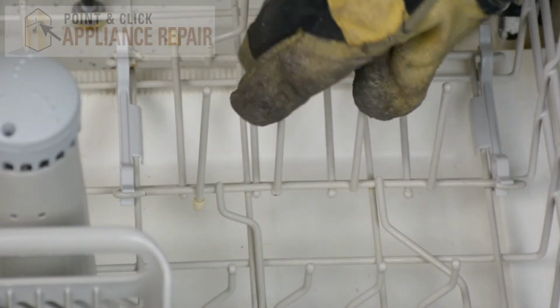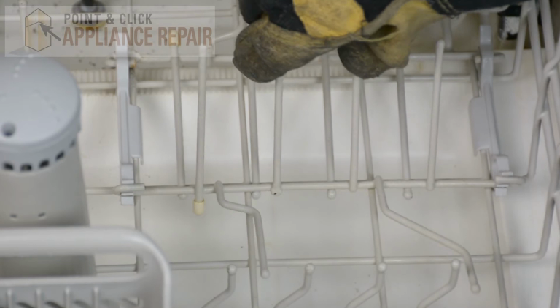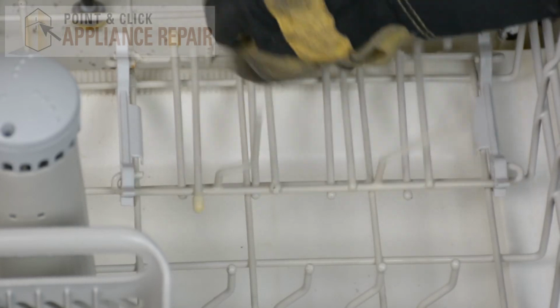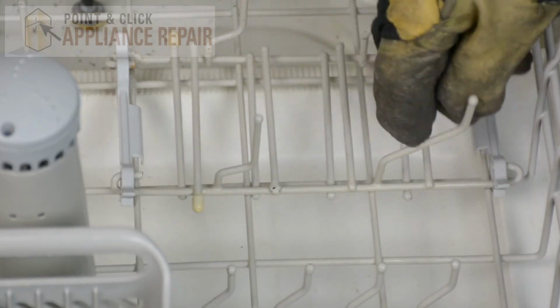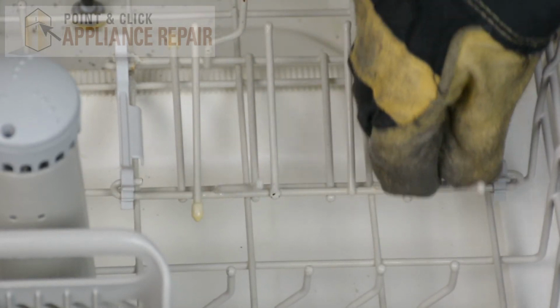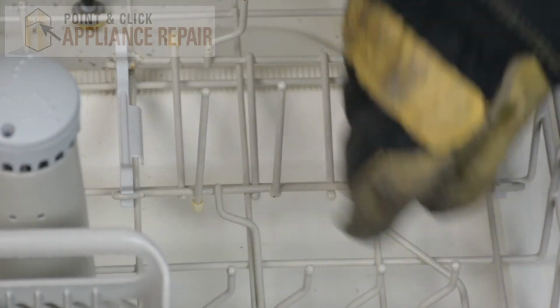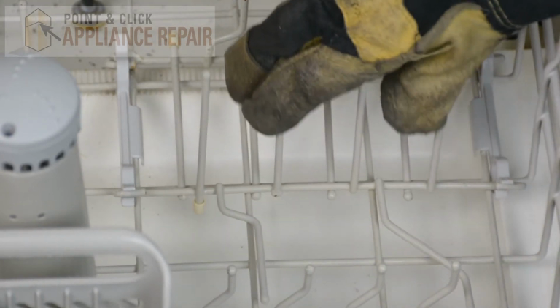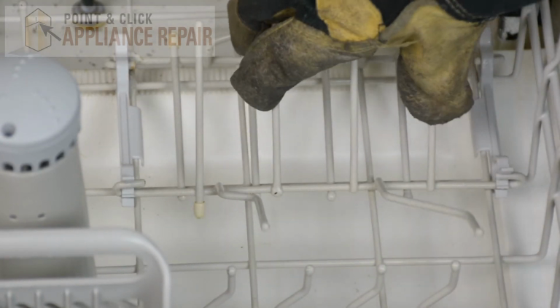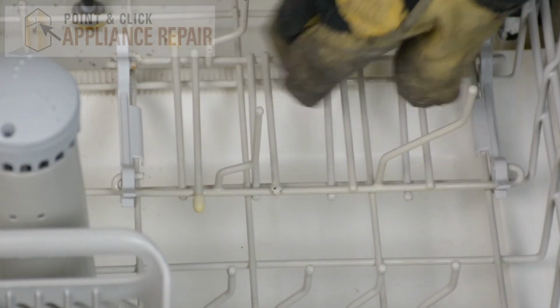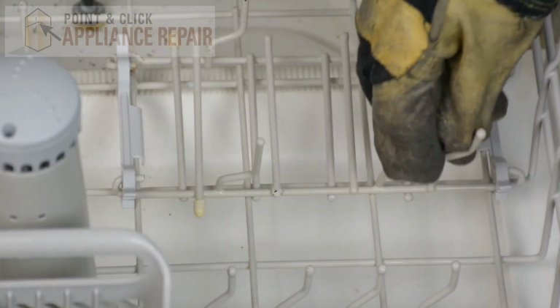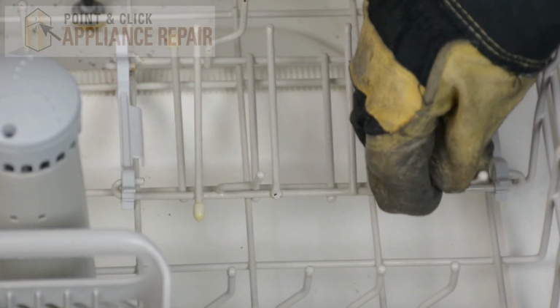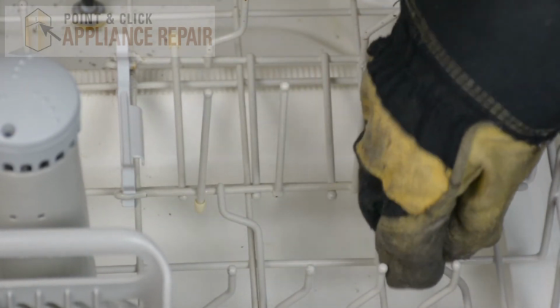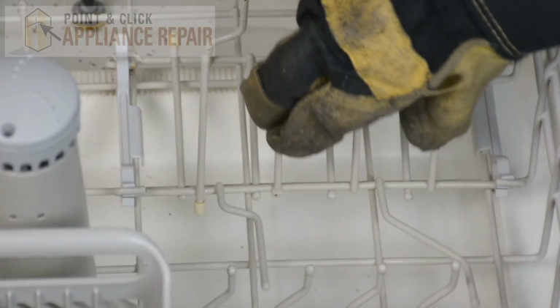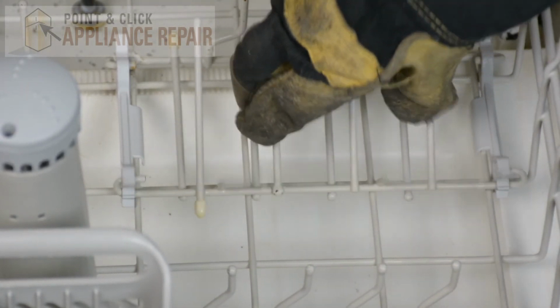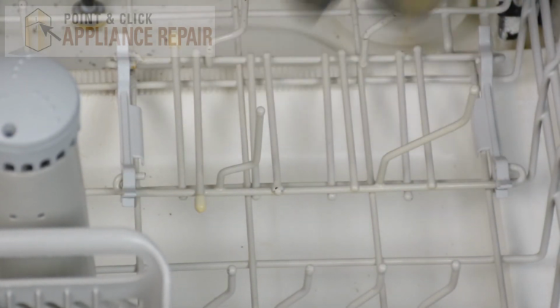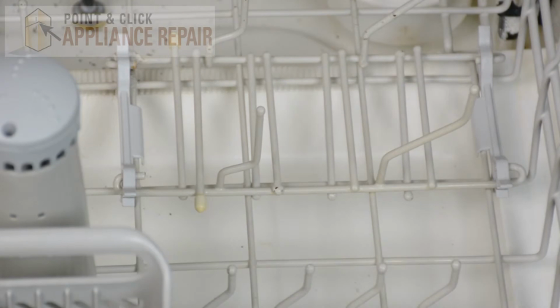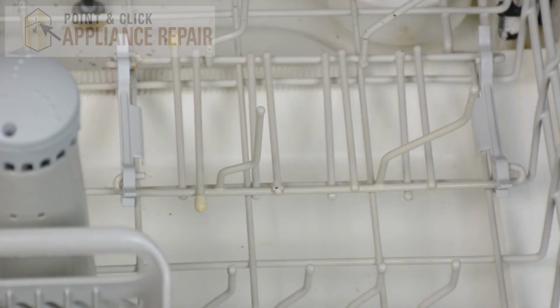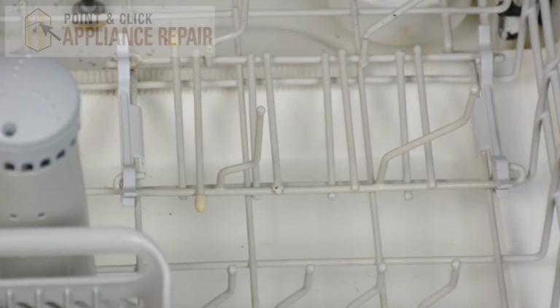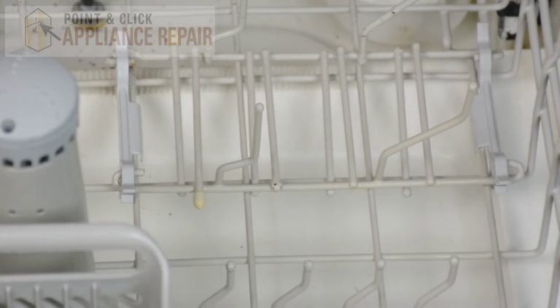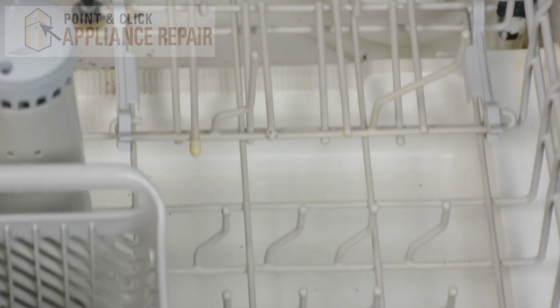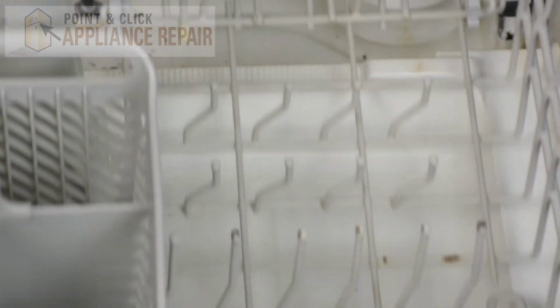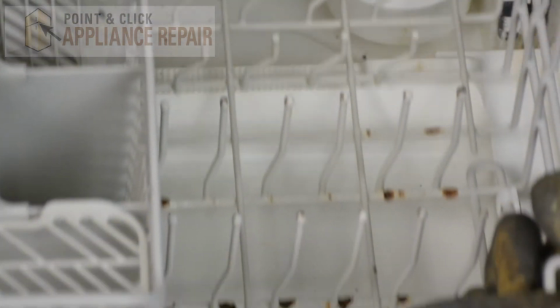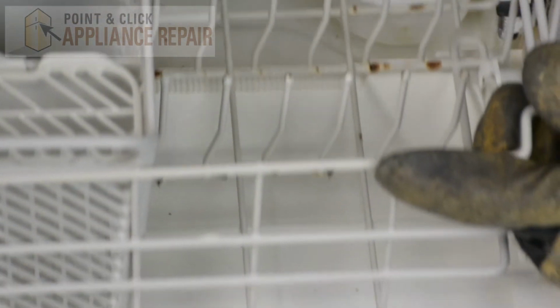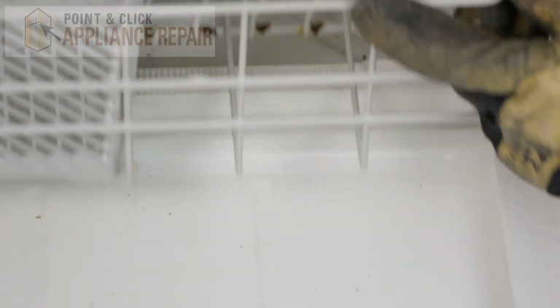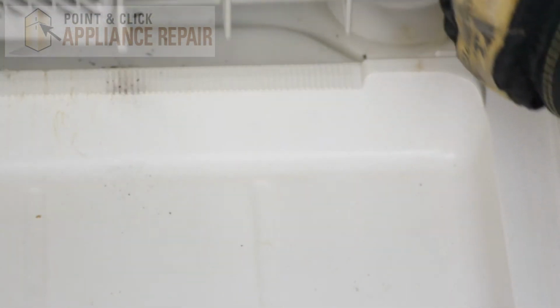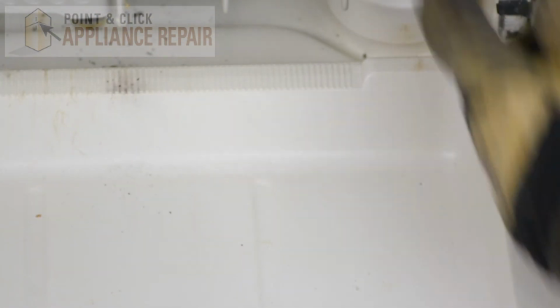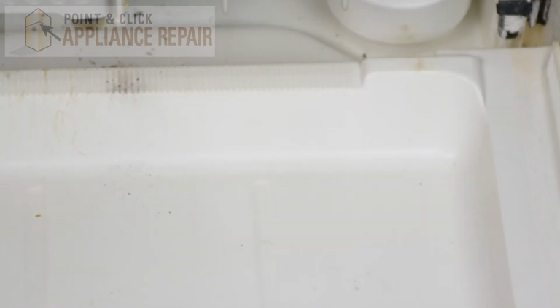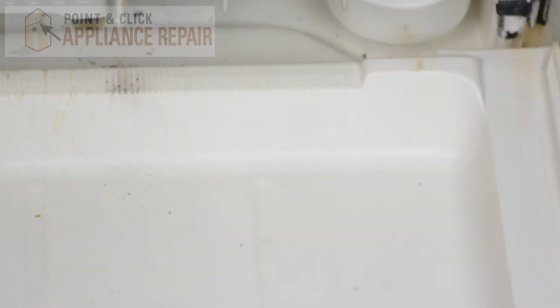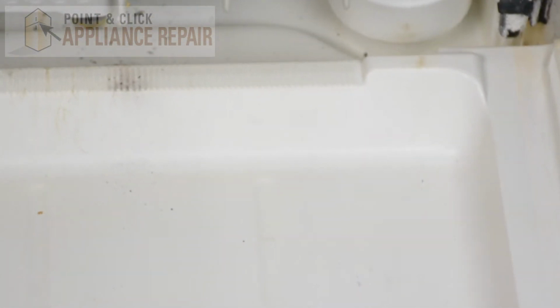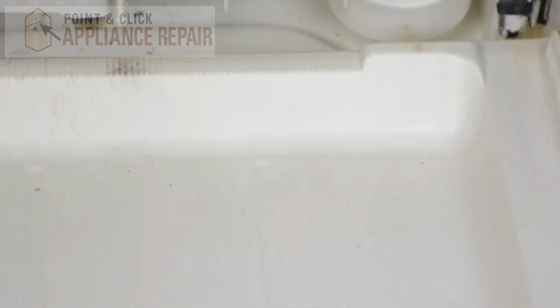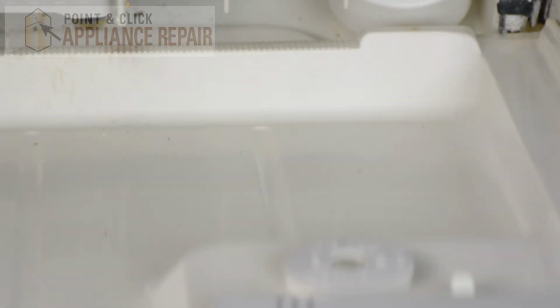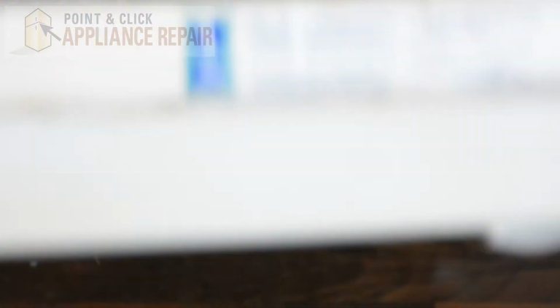Then you can test it going up and down — make sure it works. After you're done, you can push your drawer back in, close up your door, and your repair is complete.